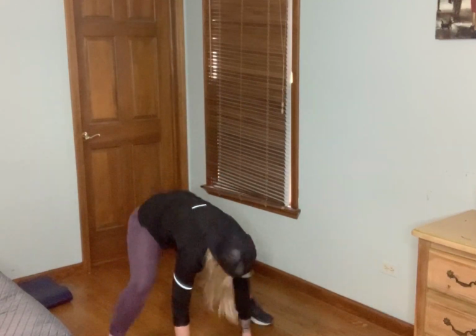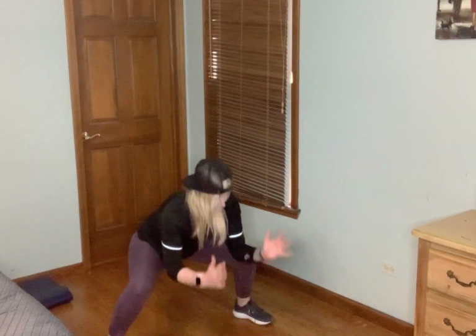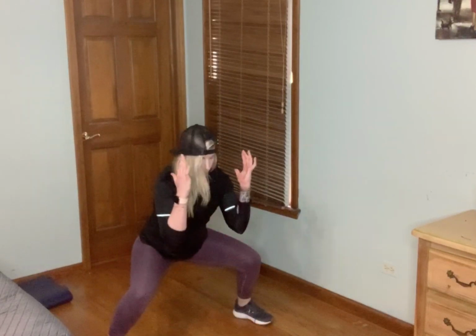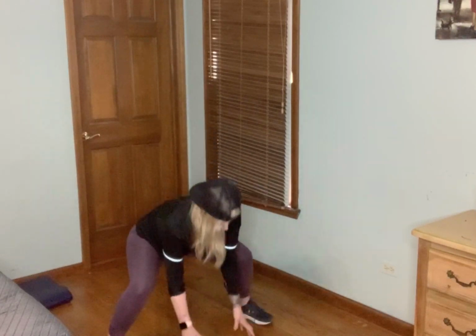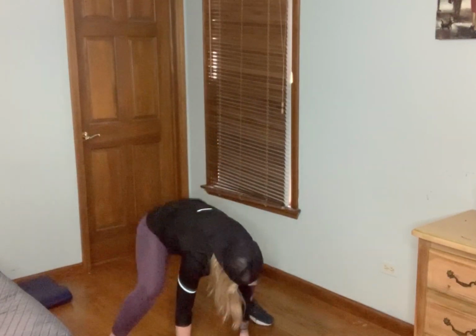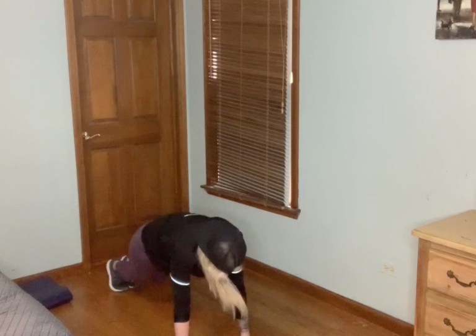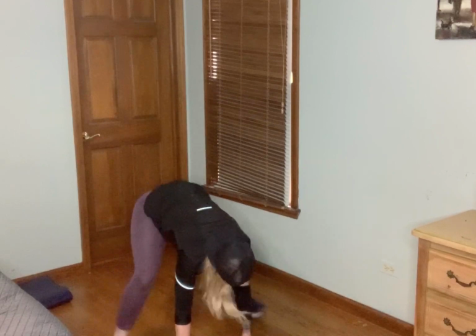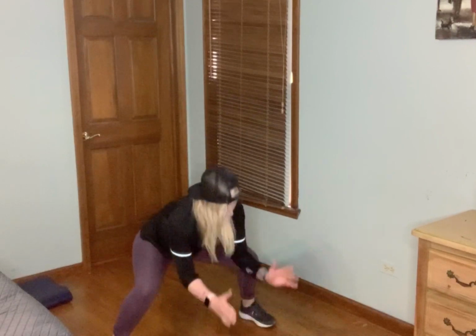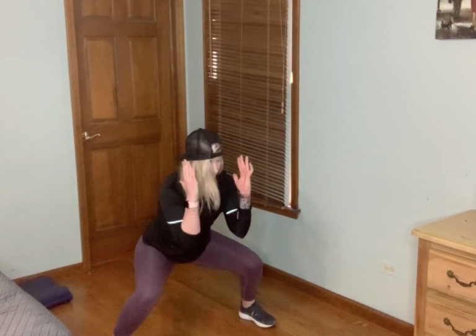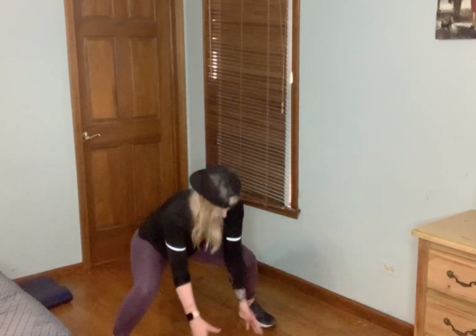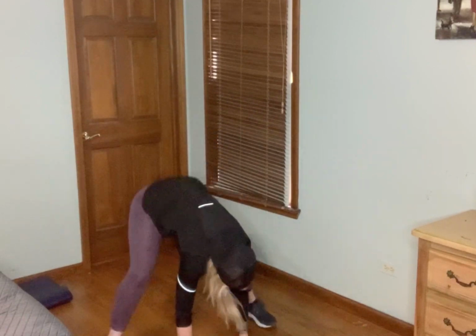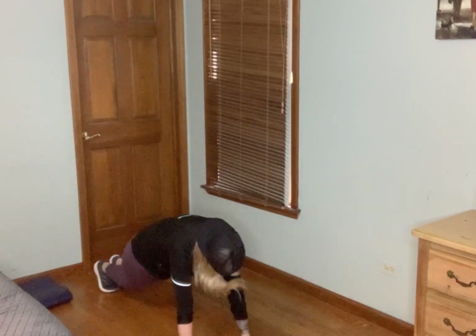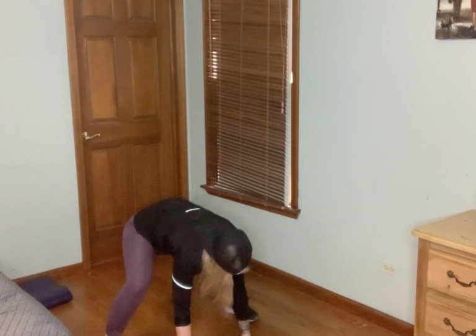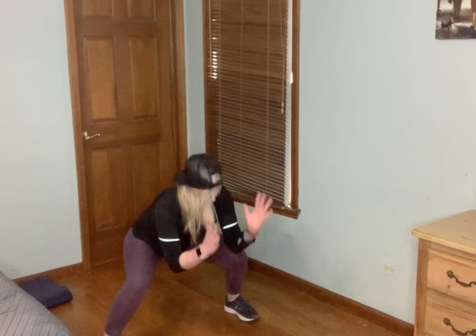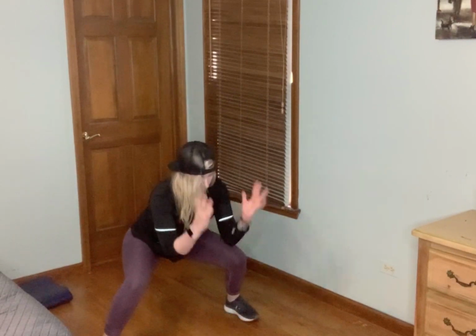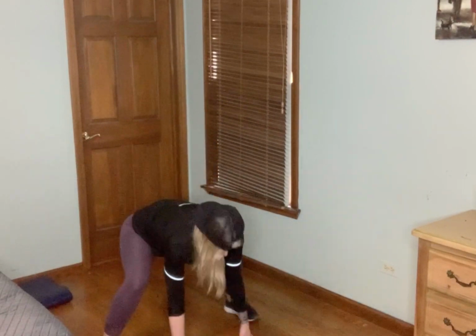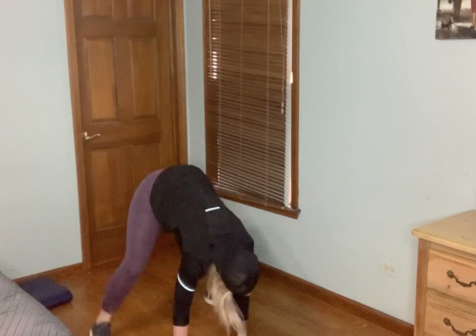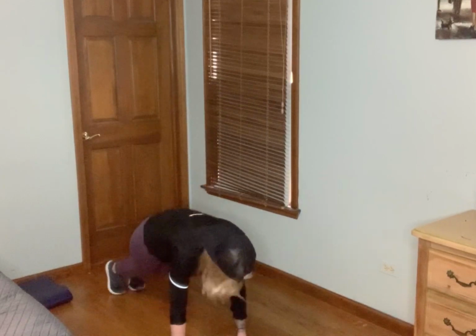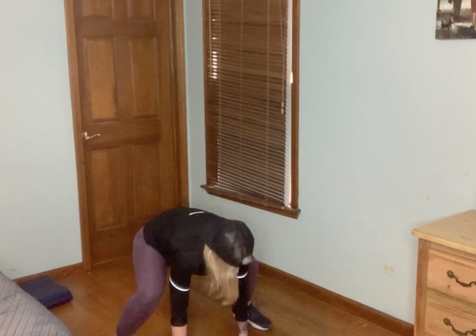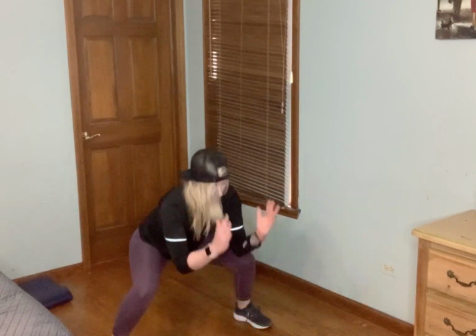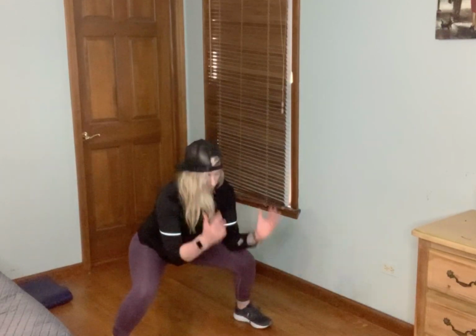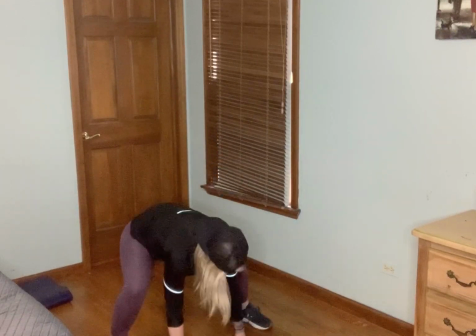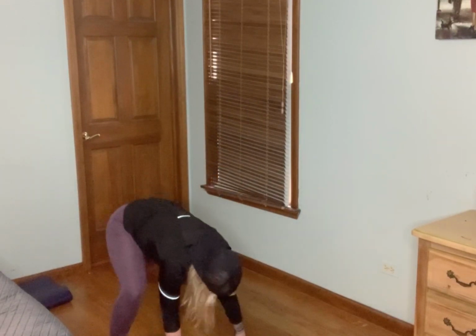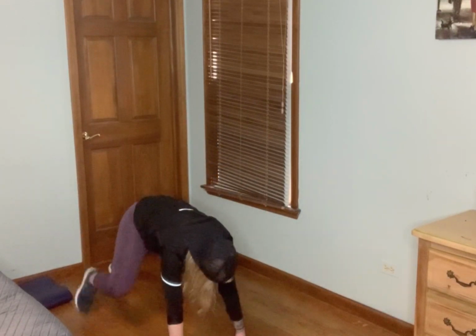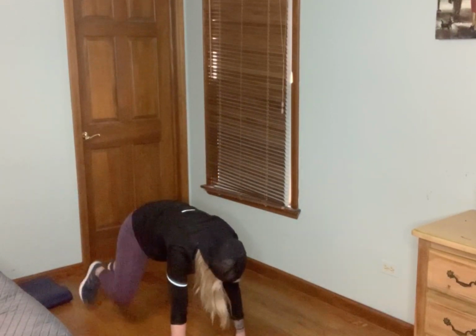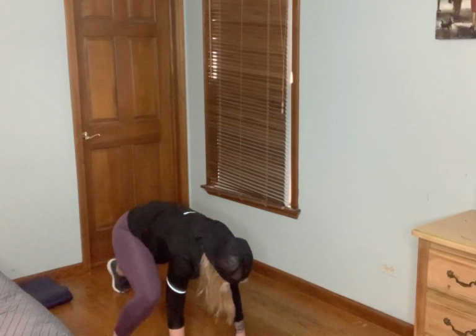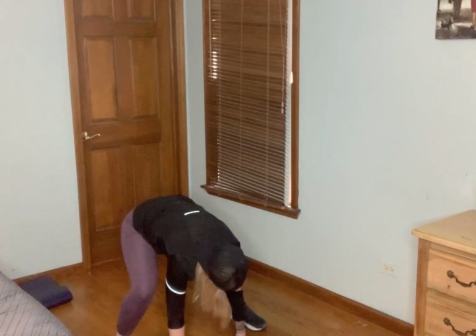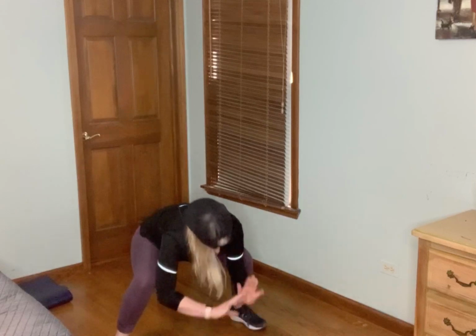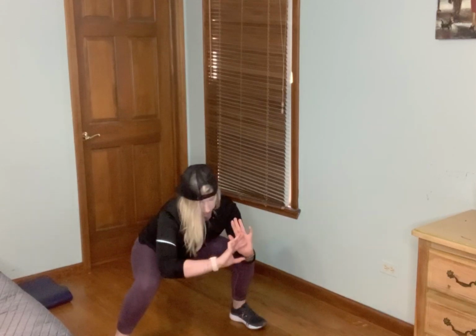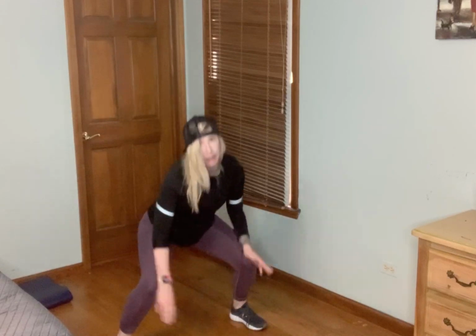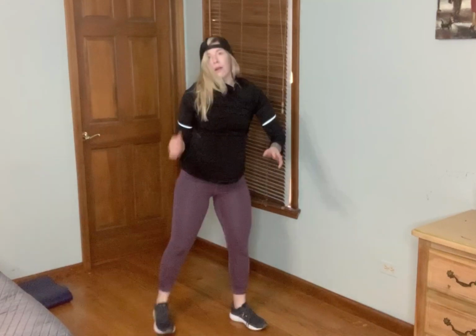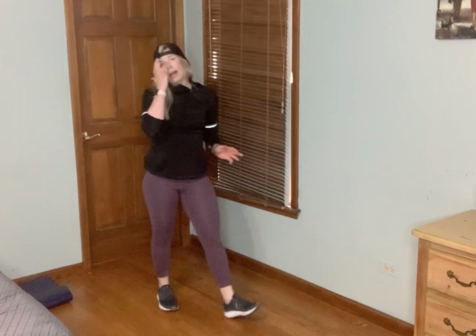Opening up those hips, booty, inner thighs are working. Got some shoulder work. Remember your option is to tap it — just like that. And relax.